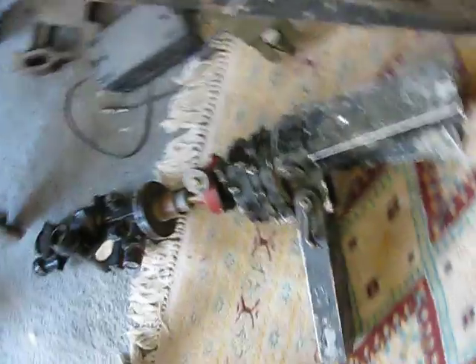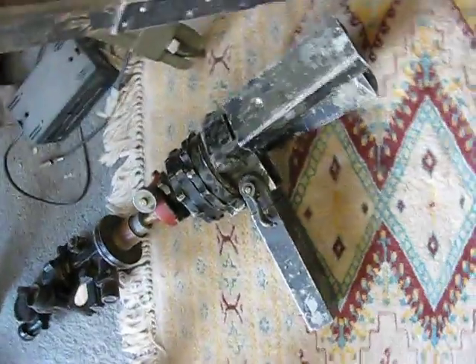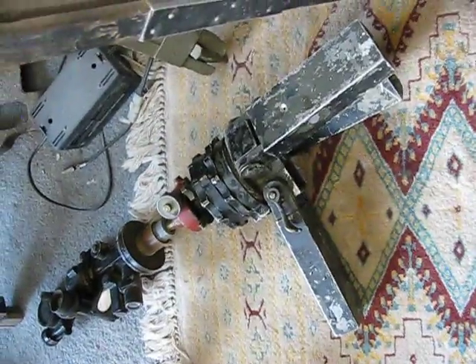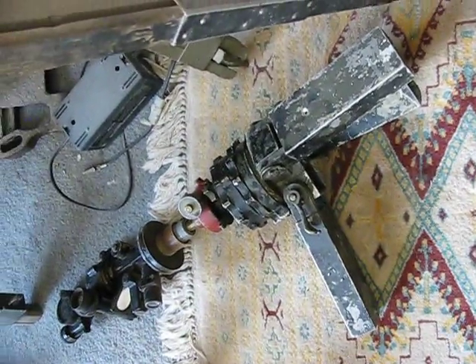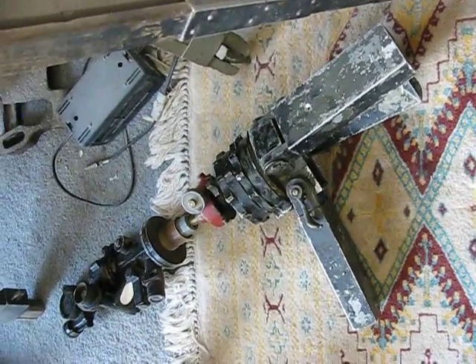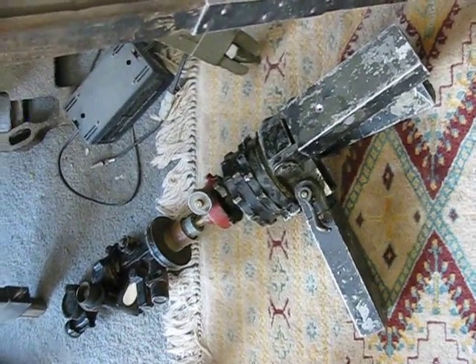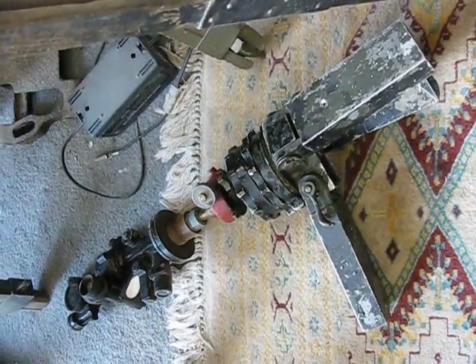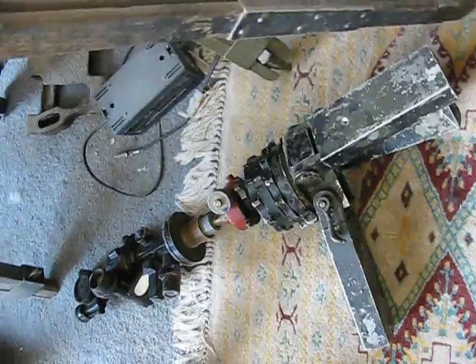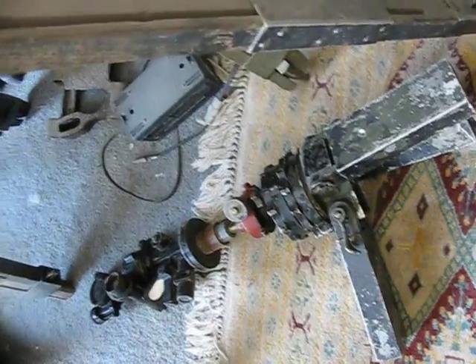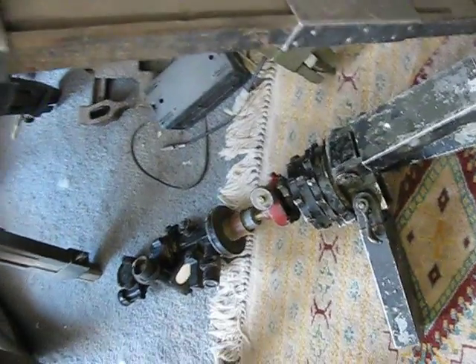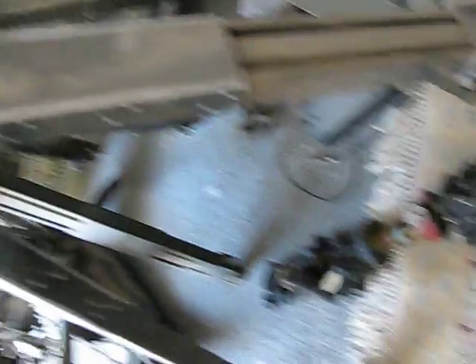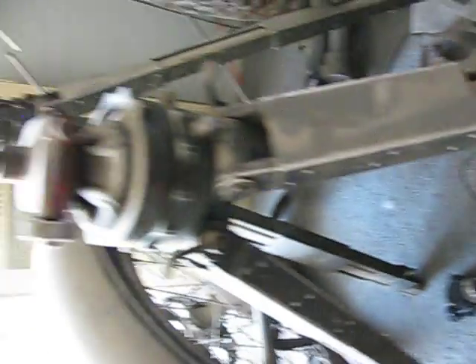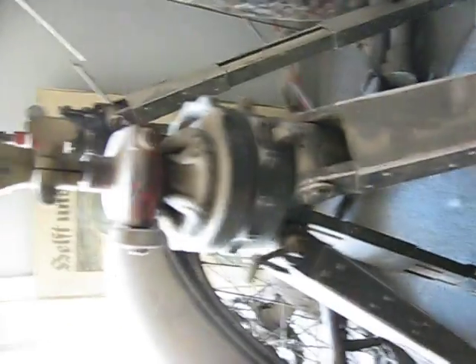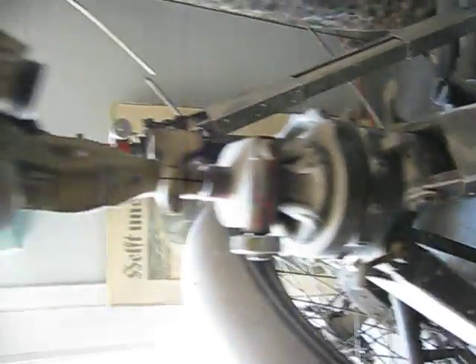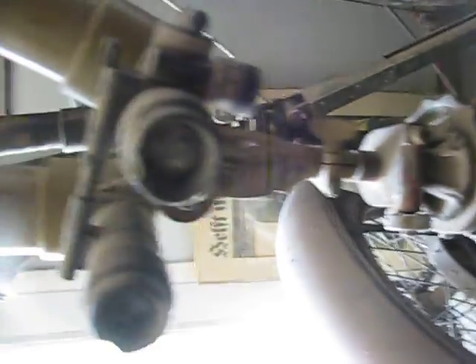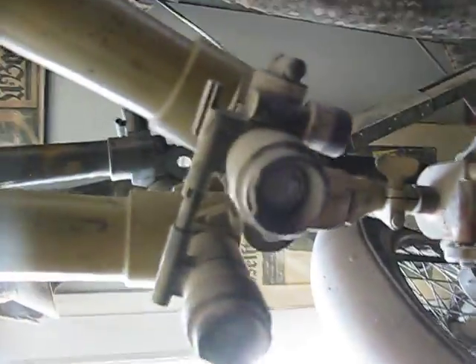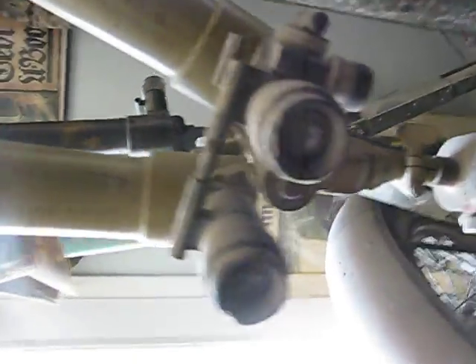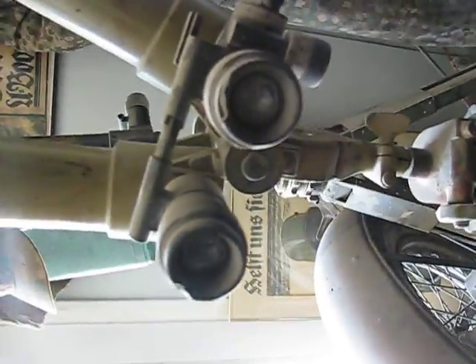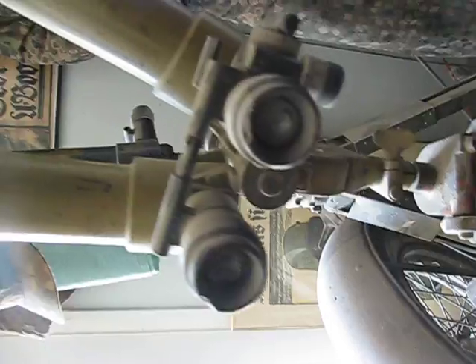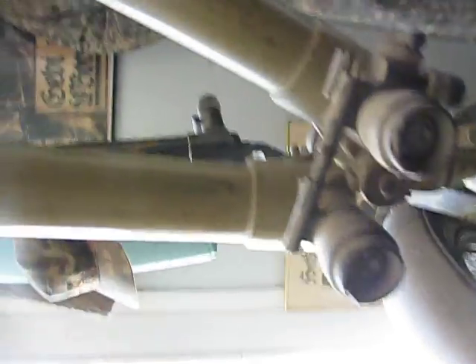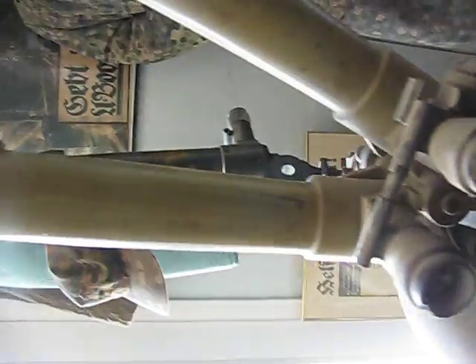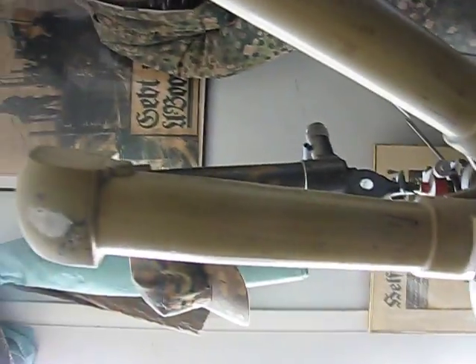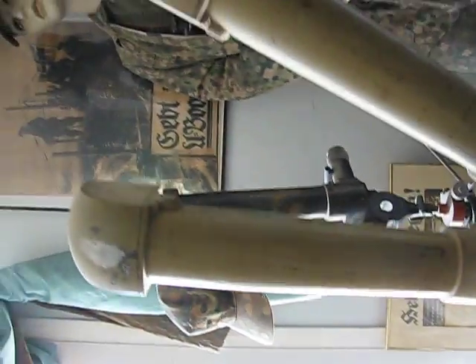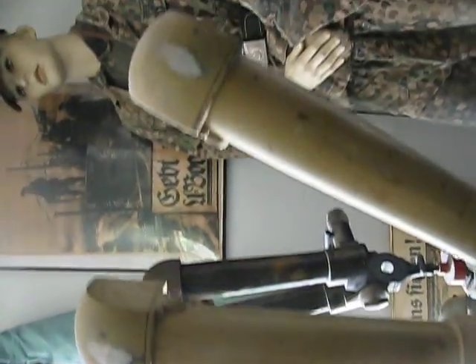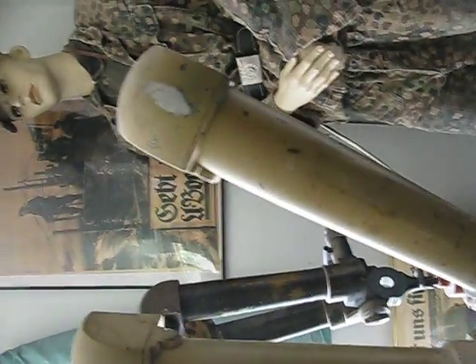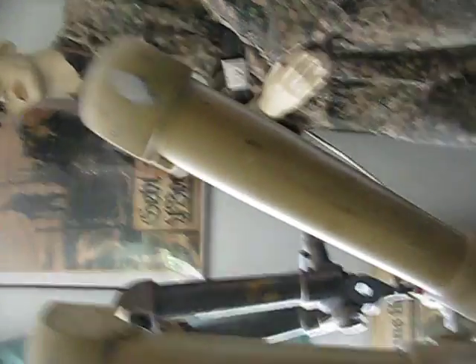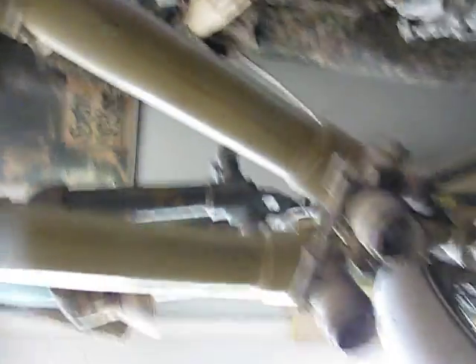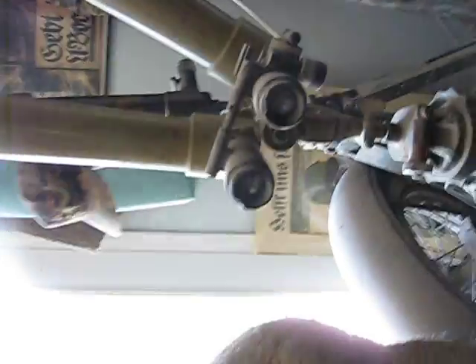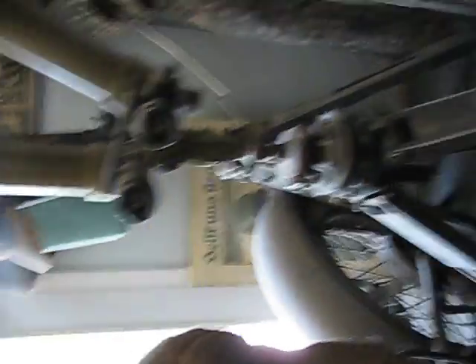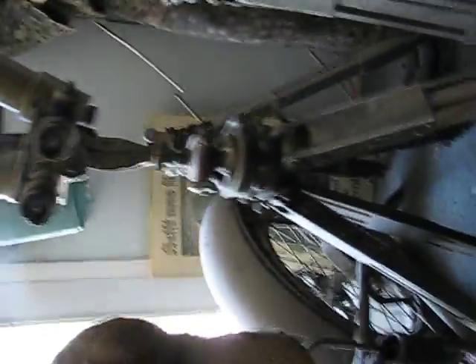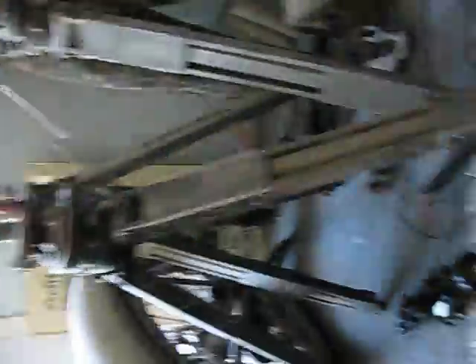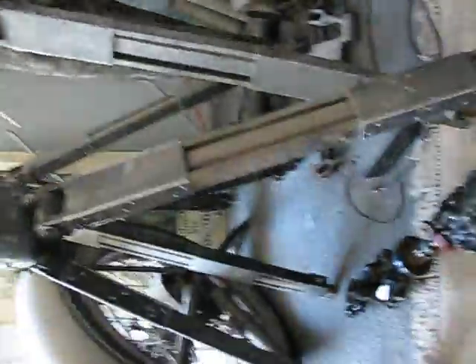I collect German militaria. If you ever have helmets or uniforms or optics especially, send me an email. I'm always interested in buying — I collect, I don't resell.